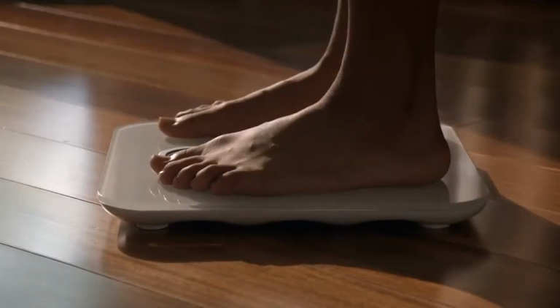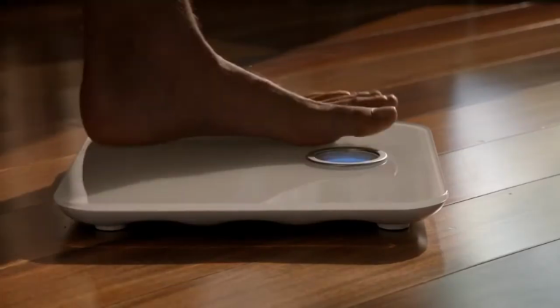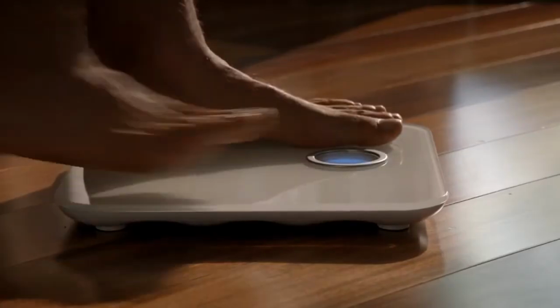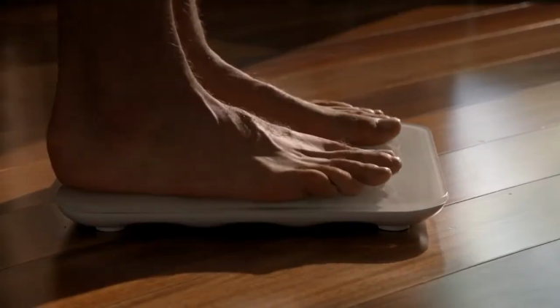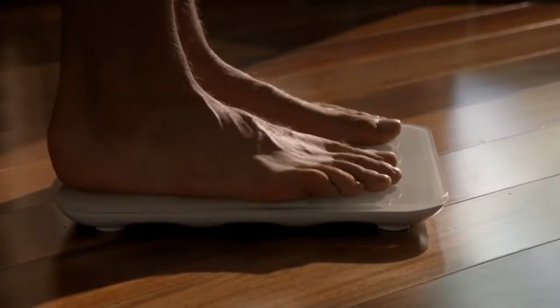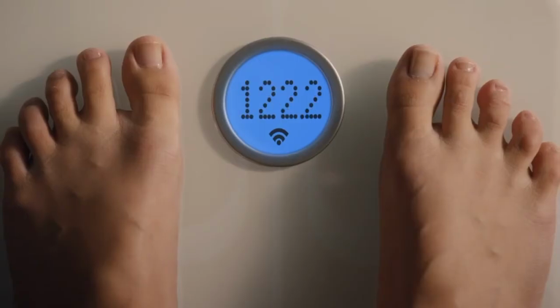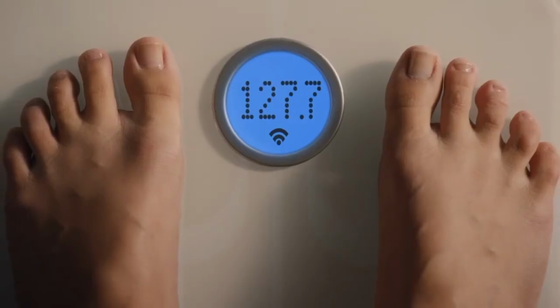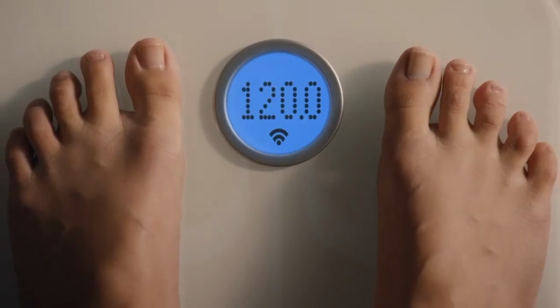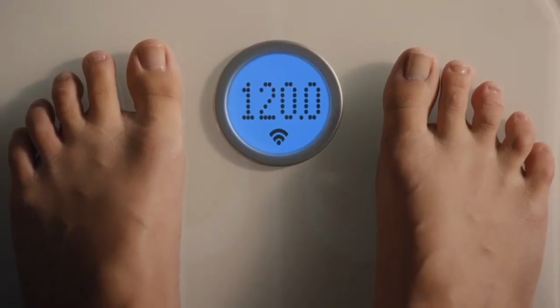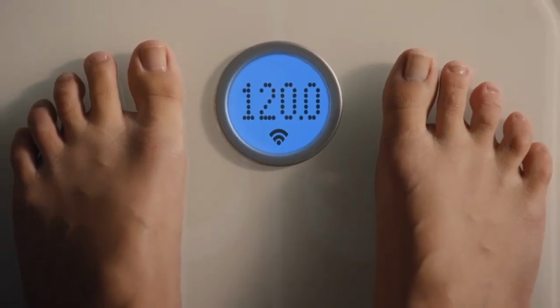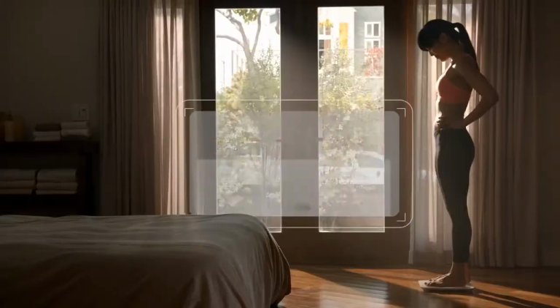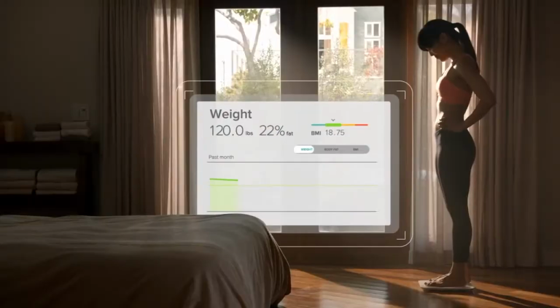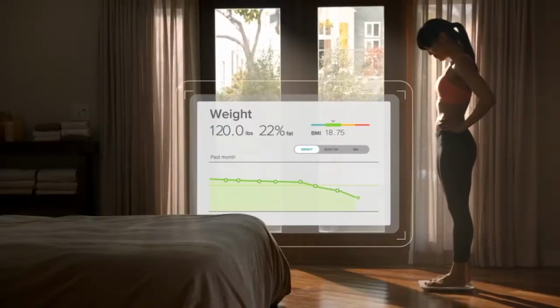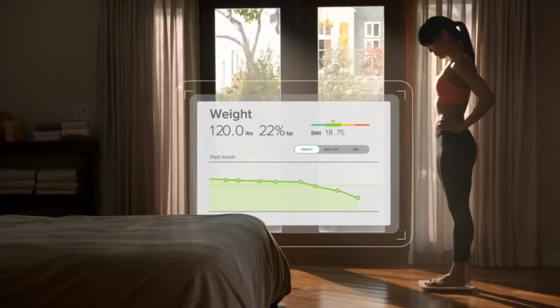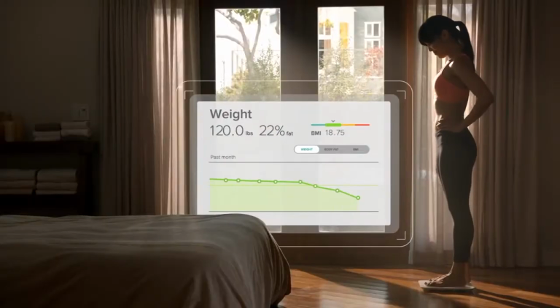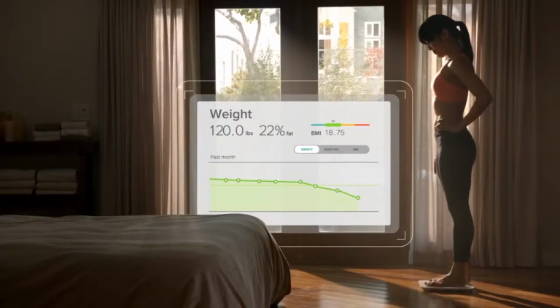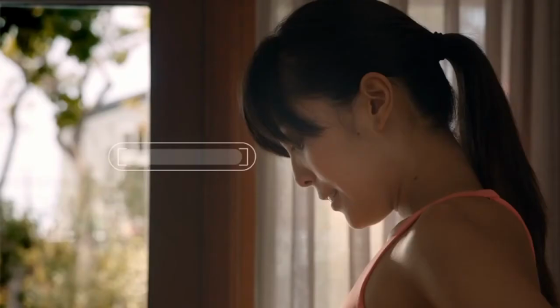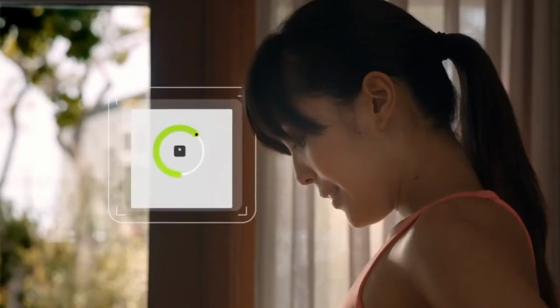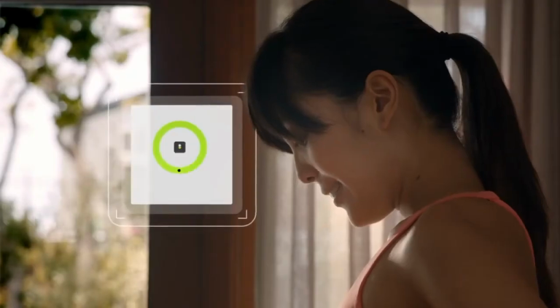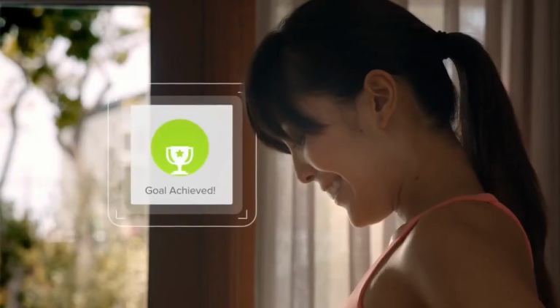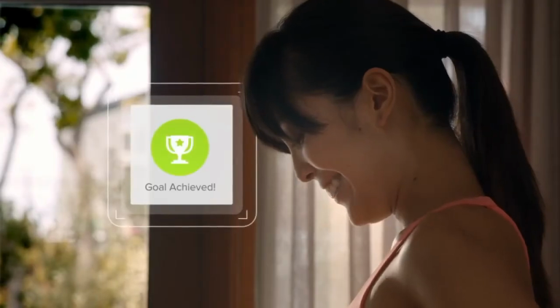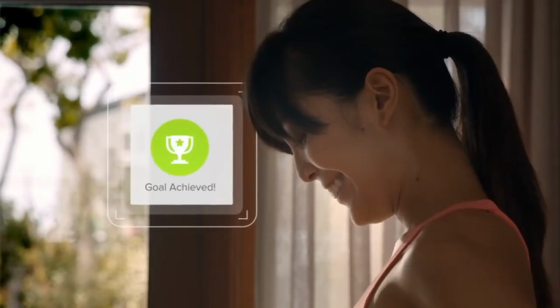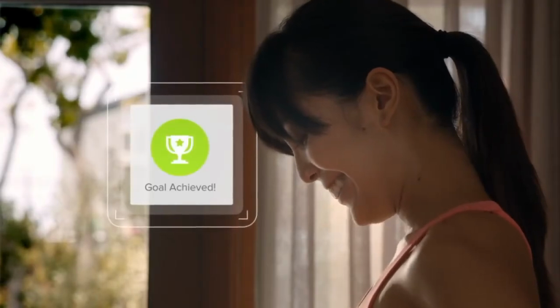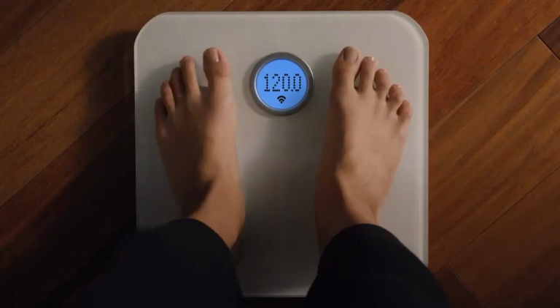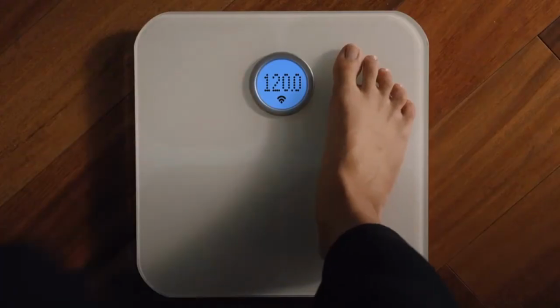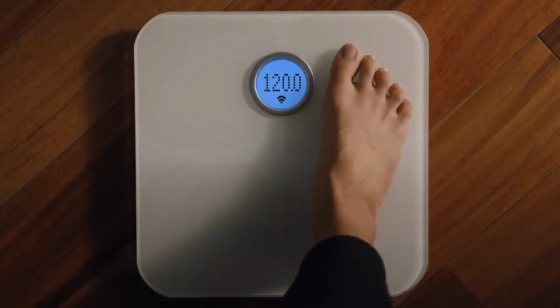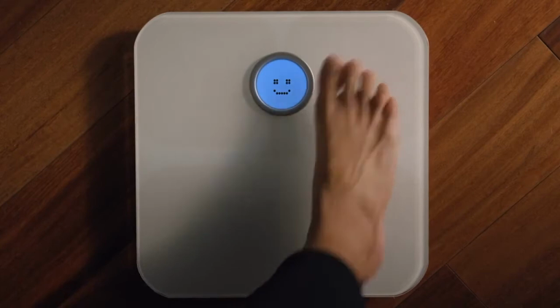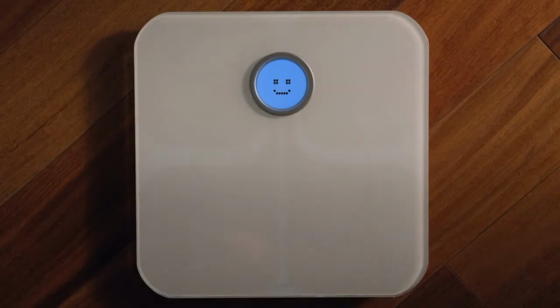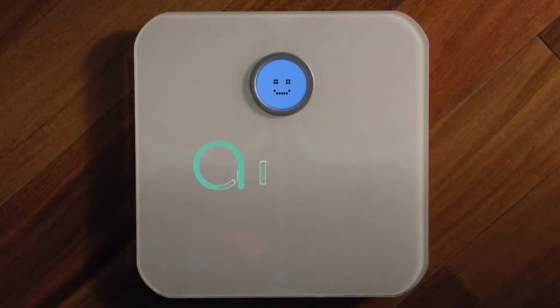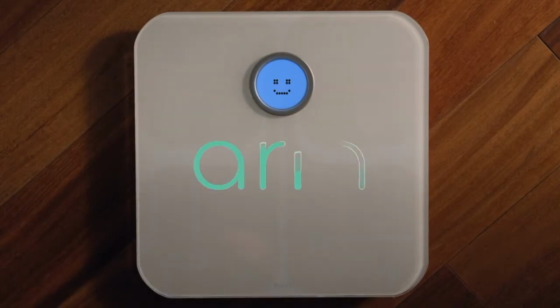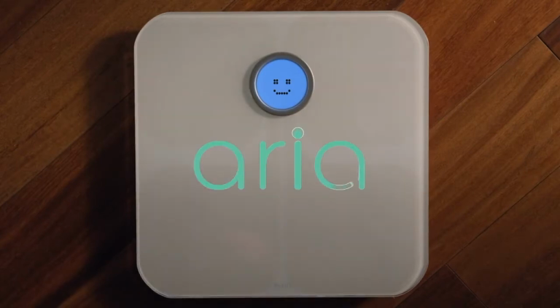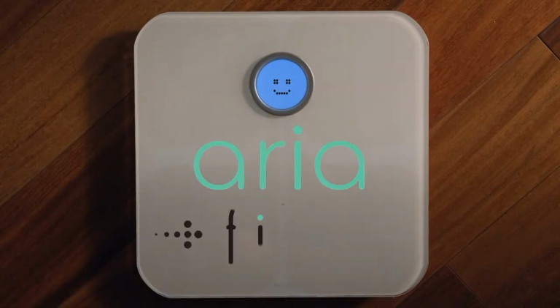Whether you're looking to lose weight, gain muscle, or start a new fitness journey, Fitbit Aria is a smarter scale for better results. Aria.